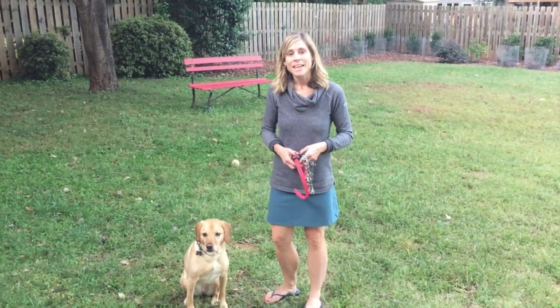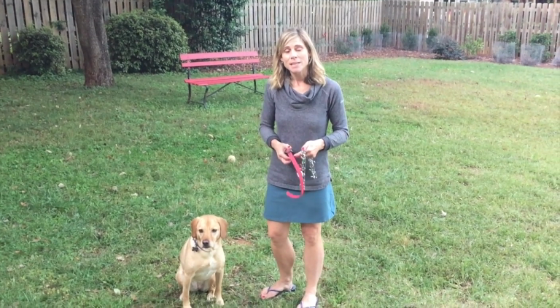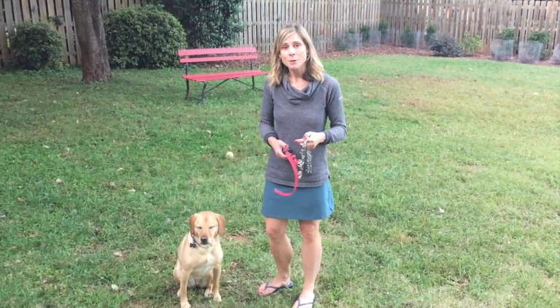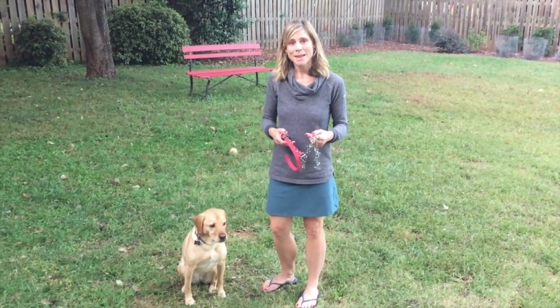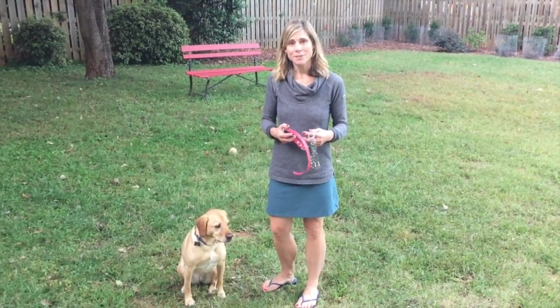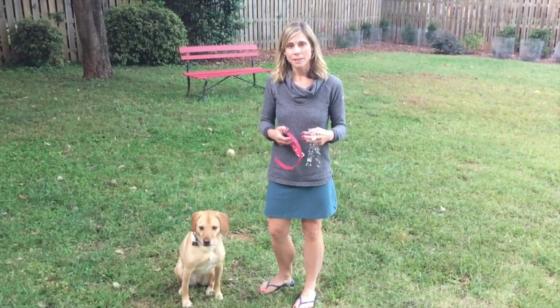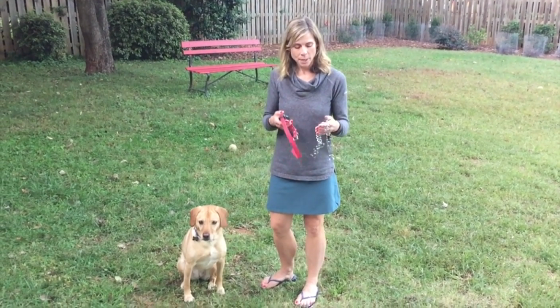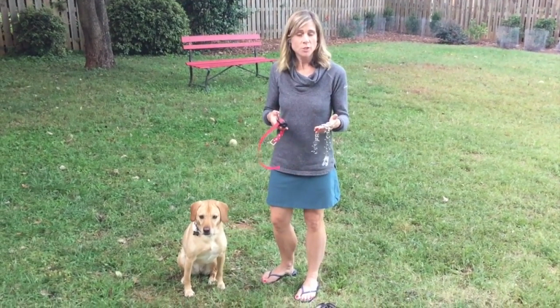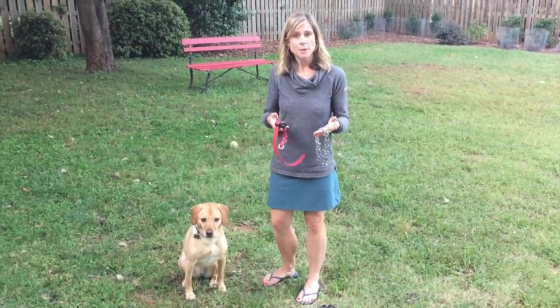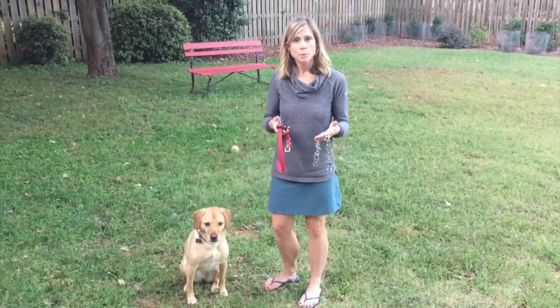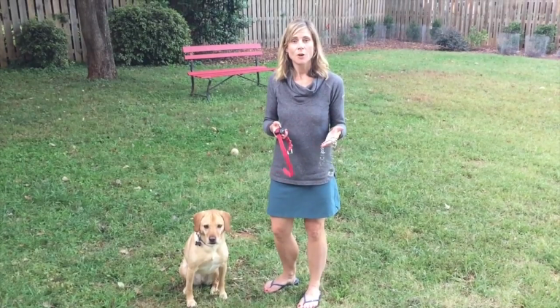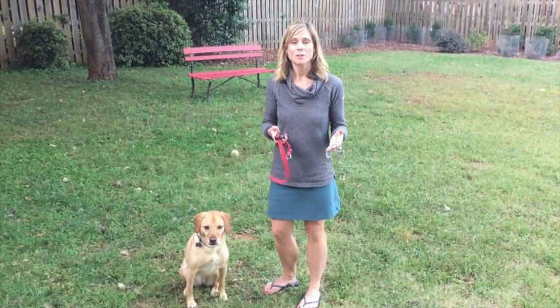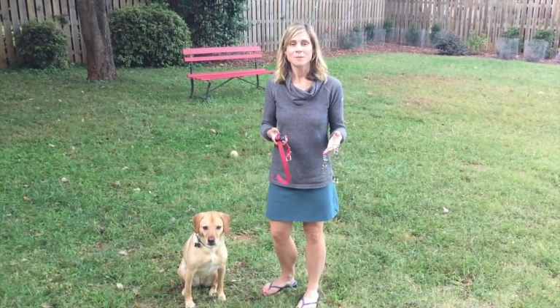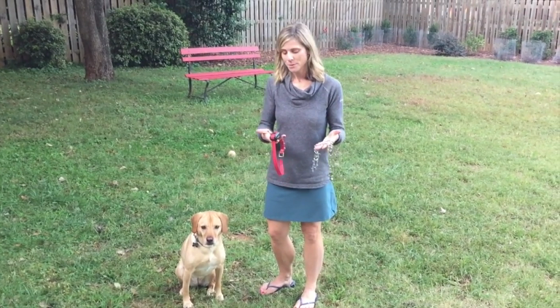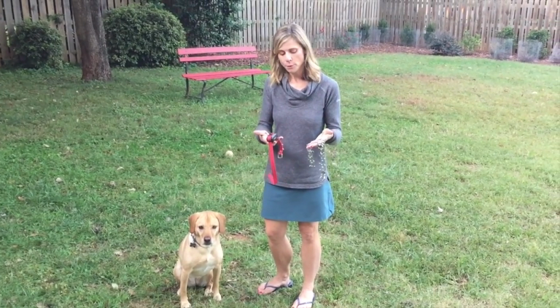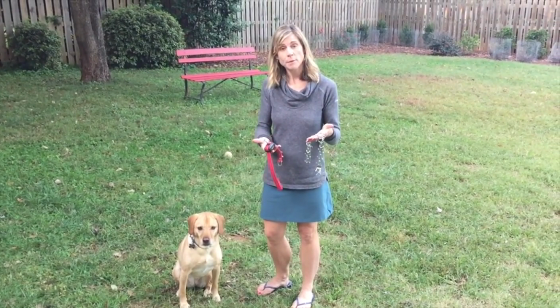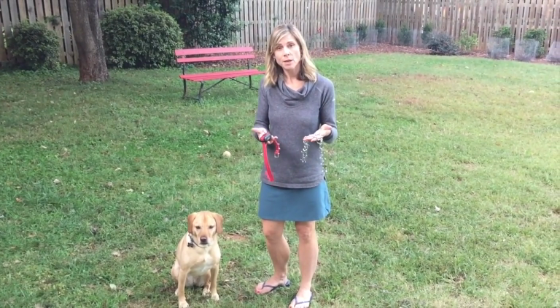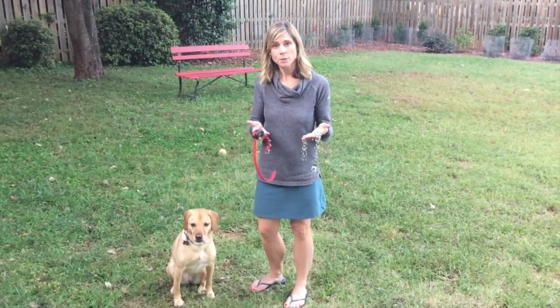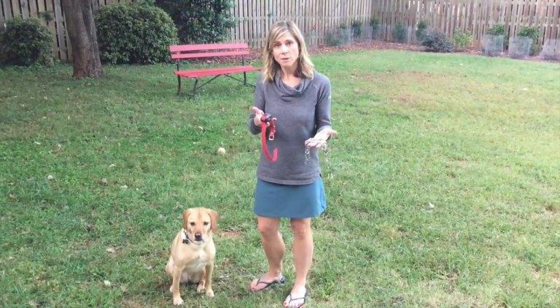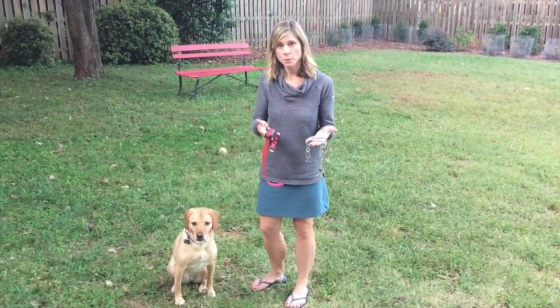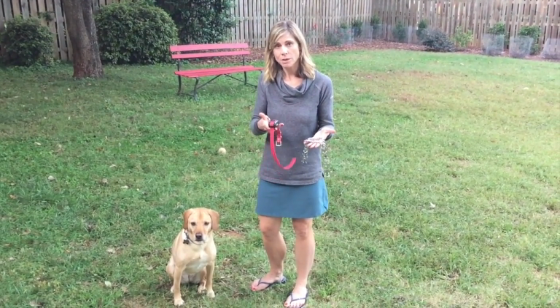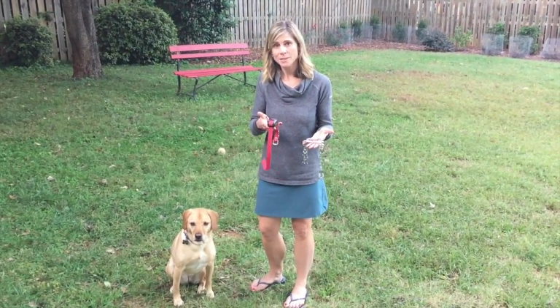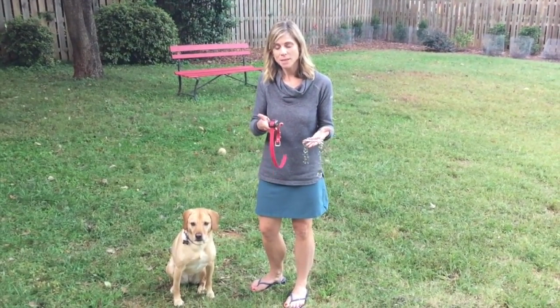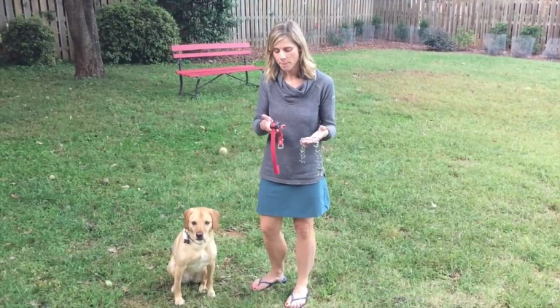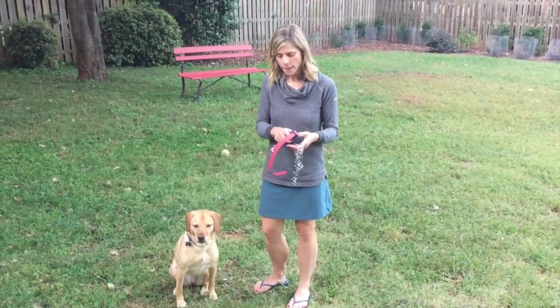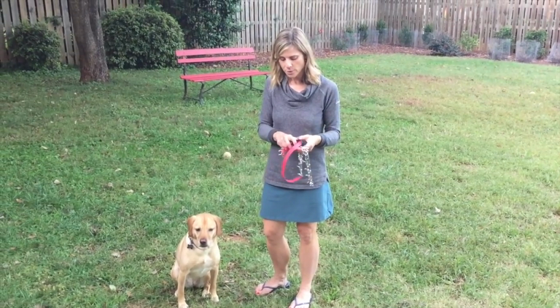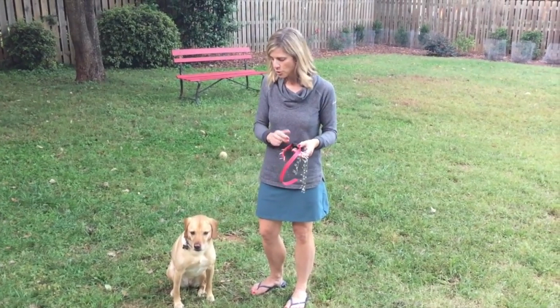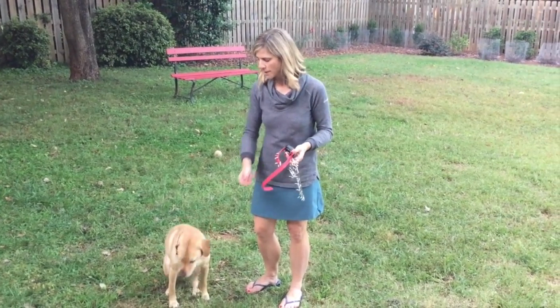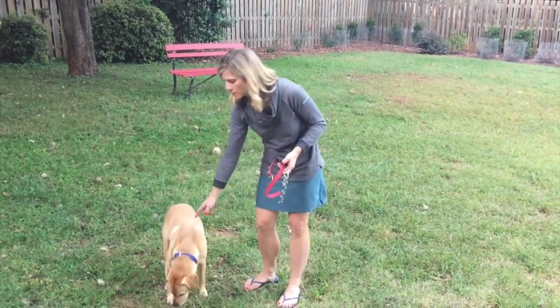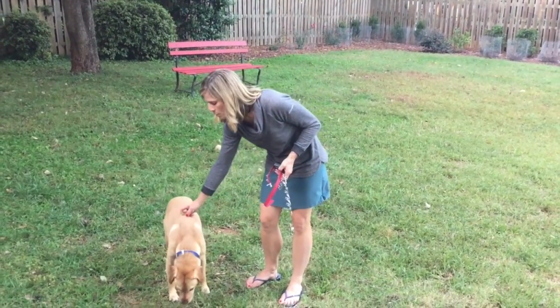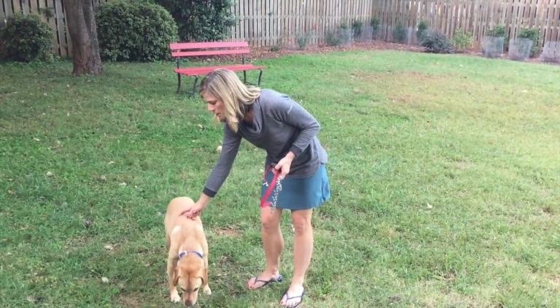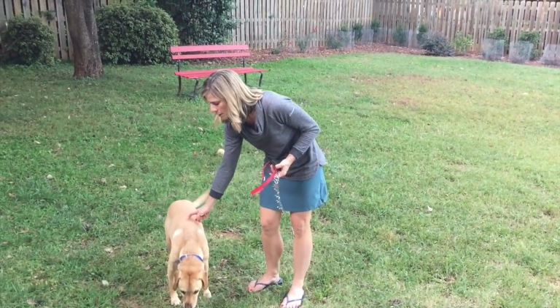Hey everybody, Laura with Quarterback K9 Training. I wanted to show you how to put all your collars on. So if you're working with an e-collar, we usually have you using a prong collar at the same time, and just want to show you the correct sequence of how to put these collars on.